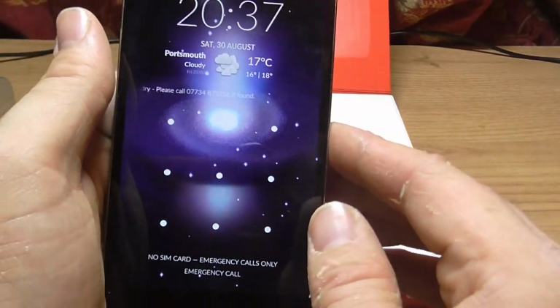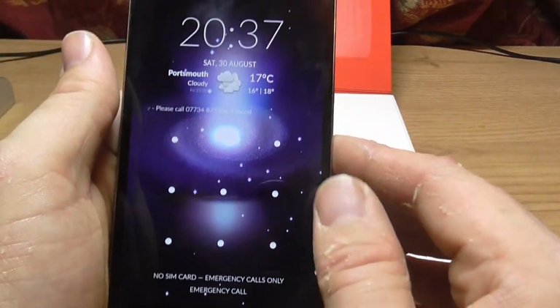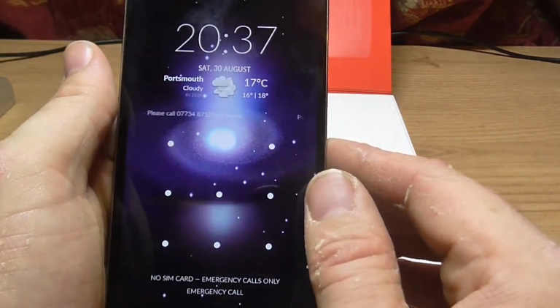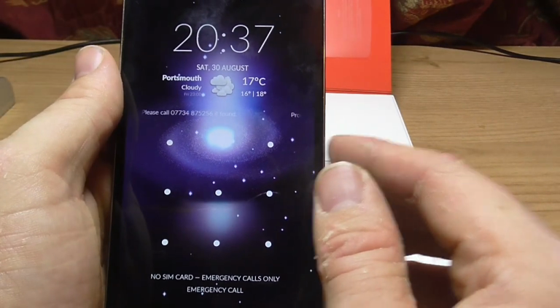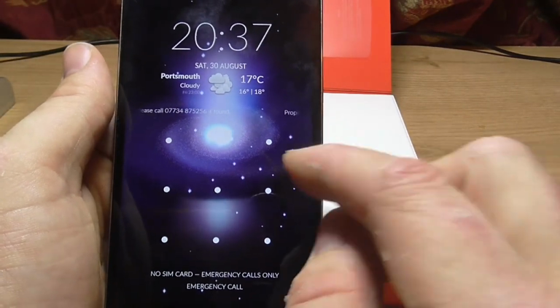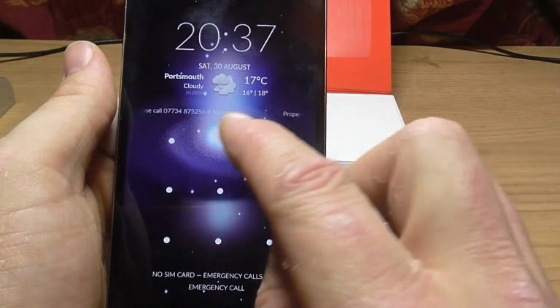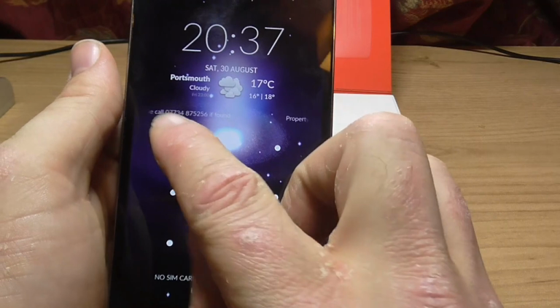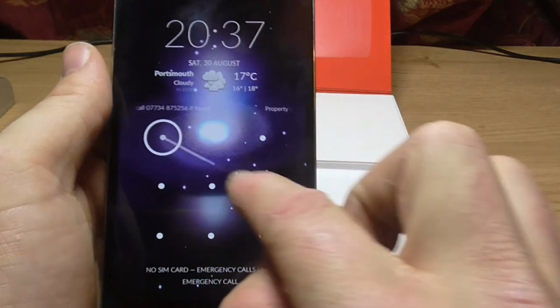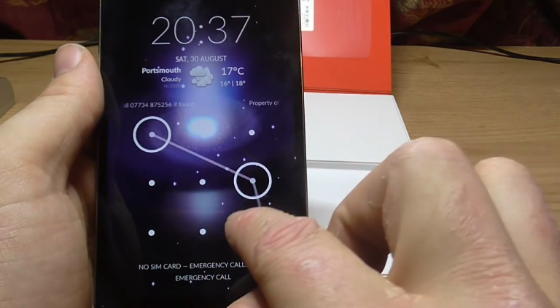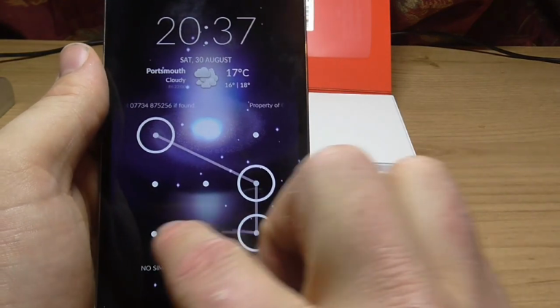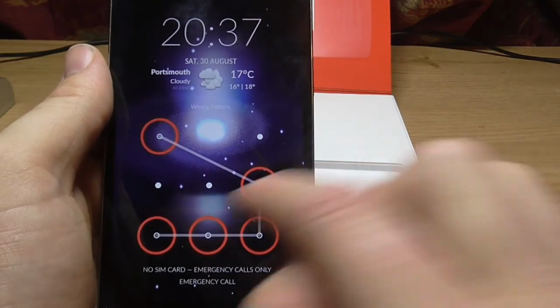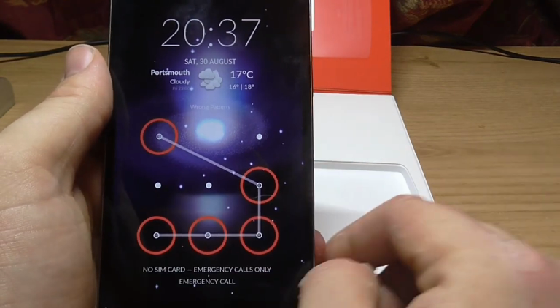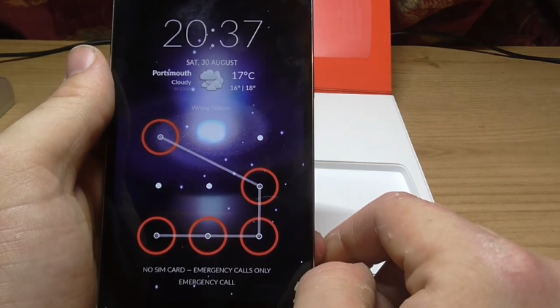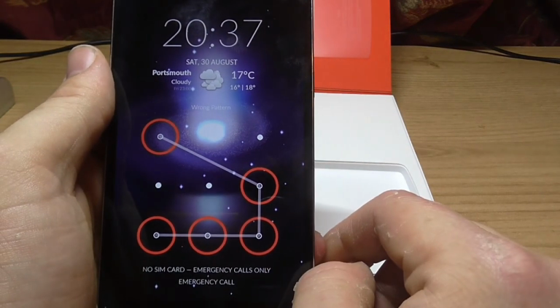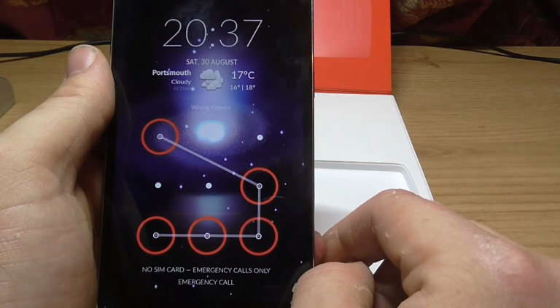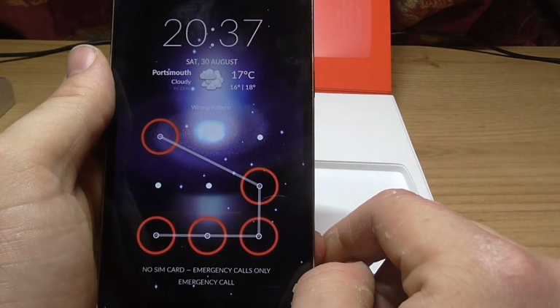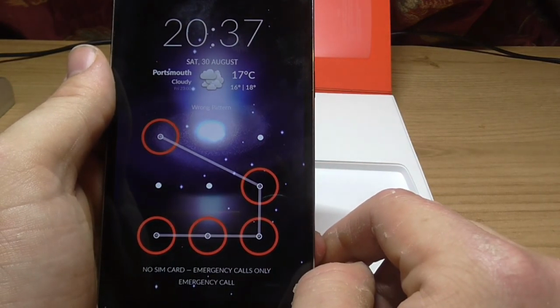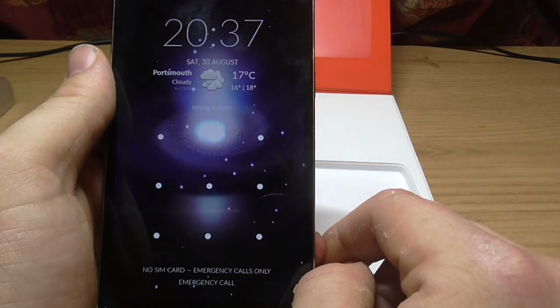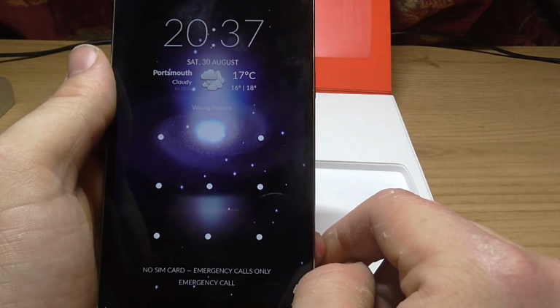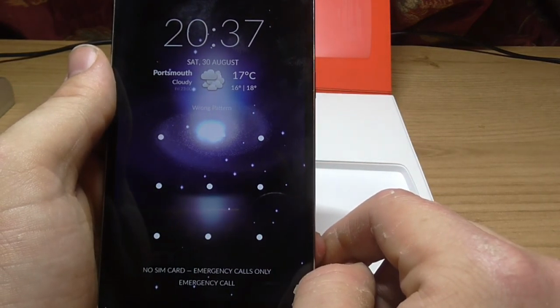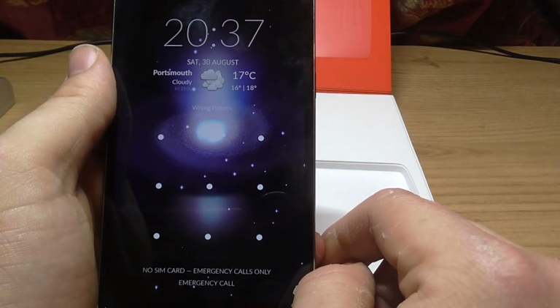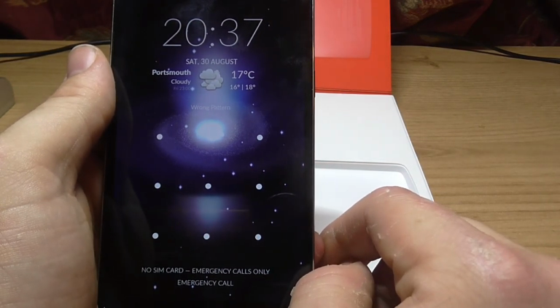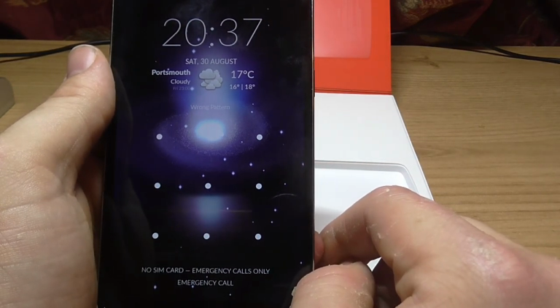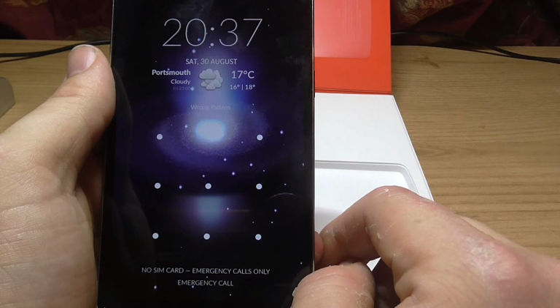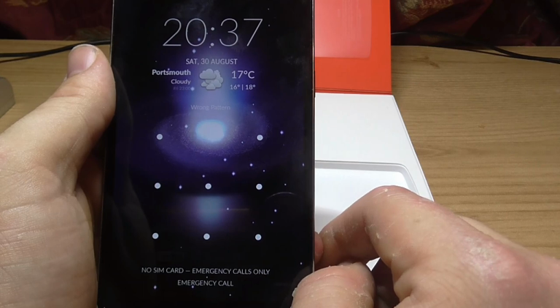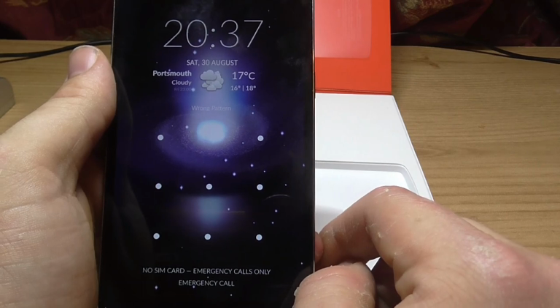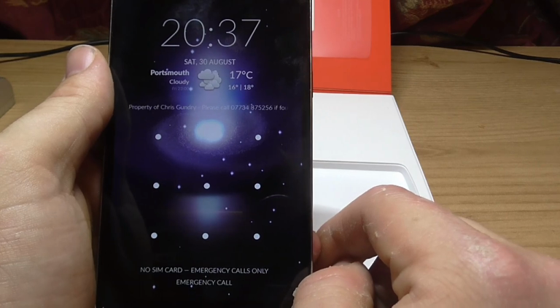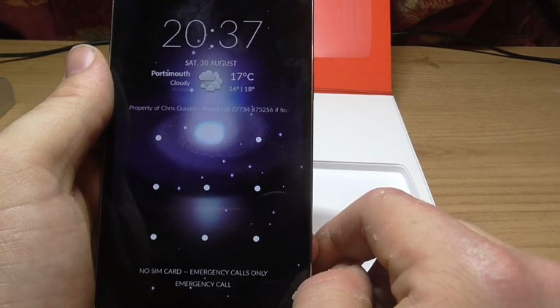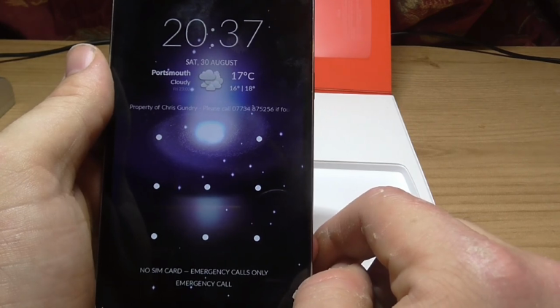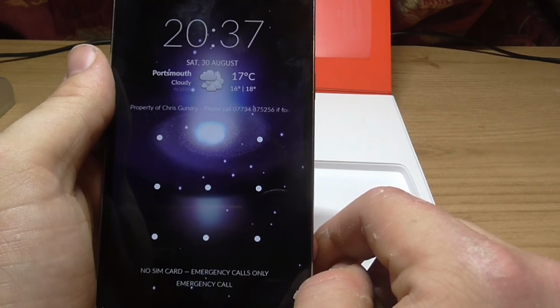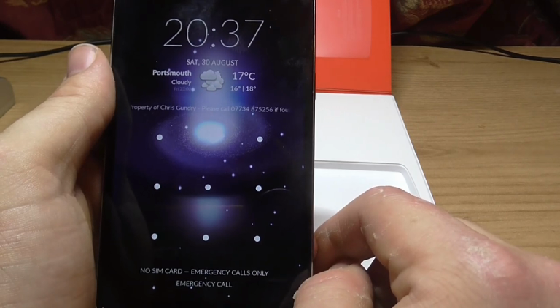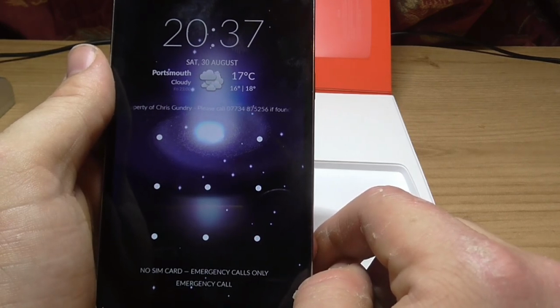The awkward thing is, this has got a pattern lock on it, which I'm going to have to phone up the guy to get. Otherwise I can't use it.